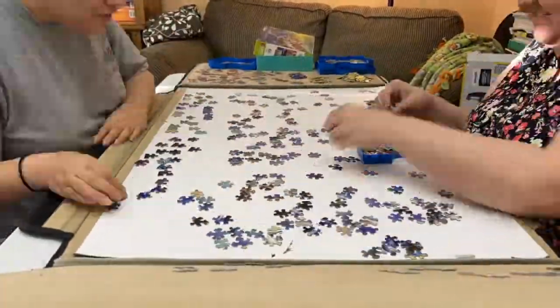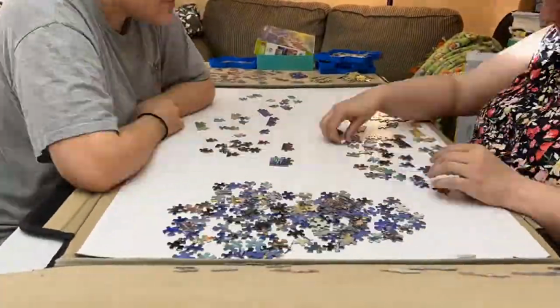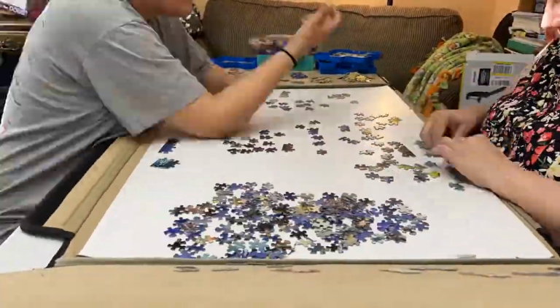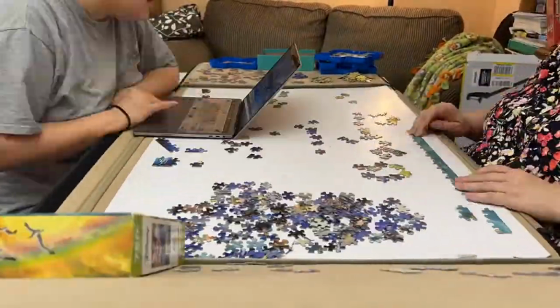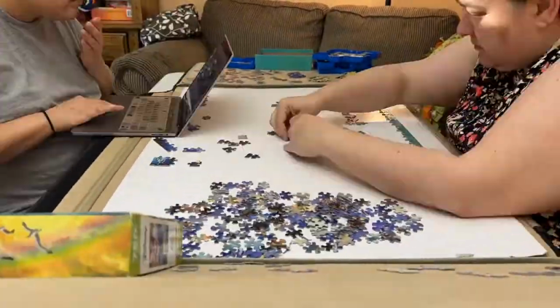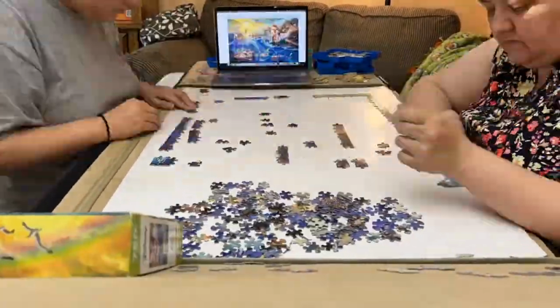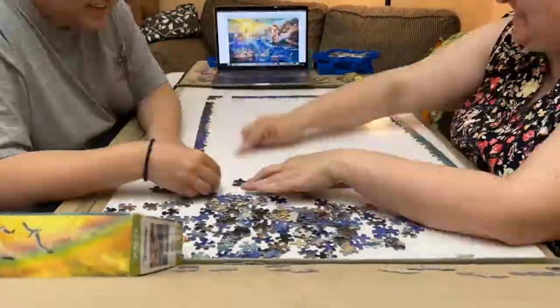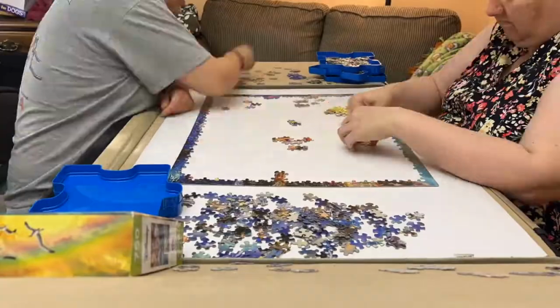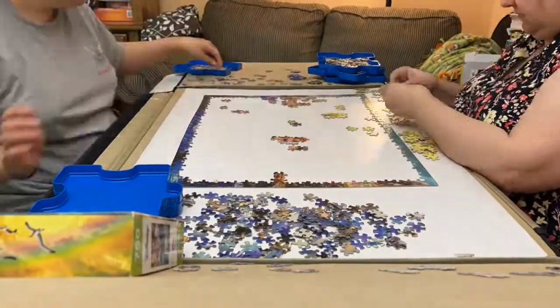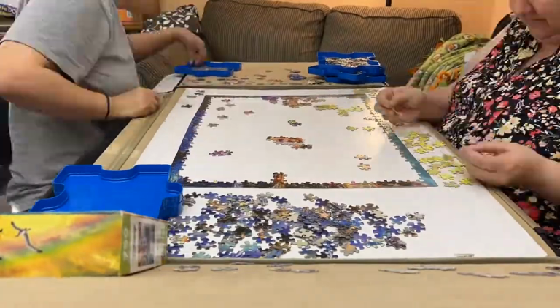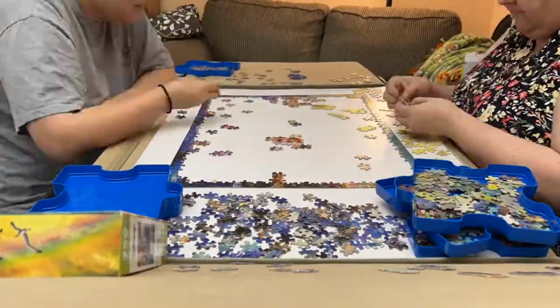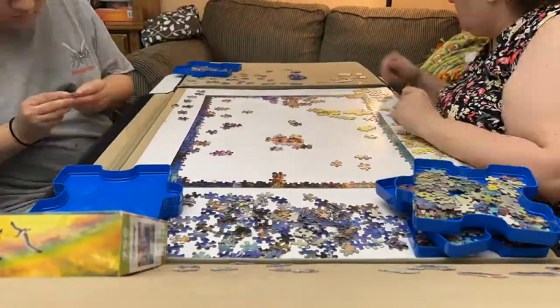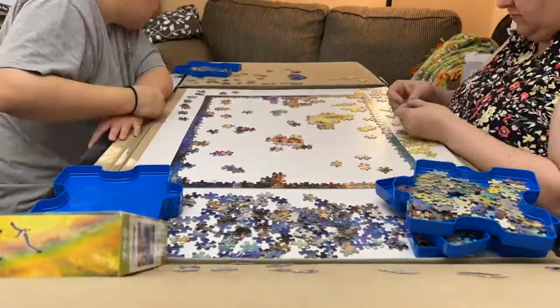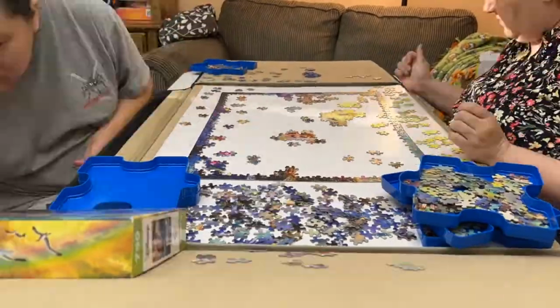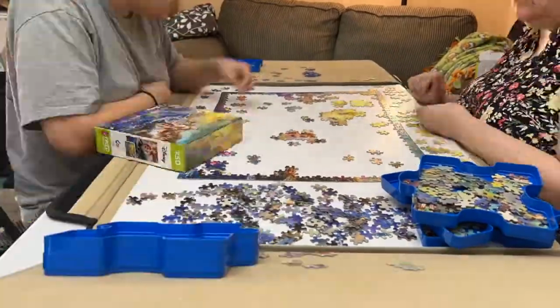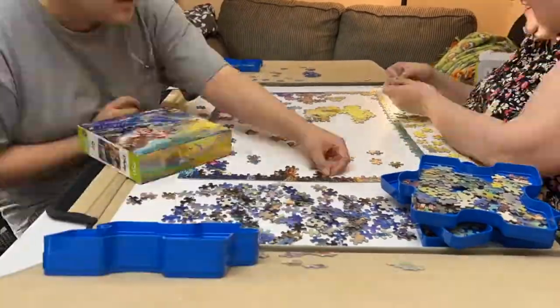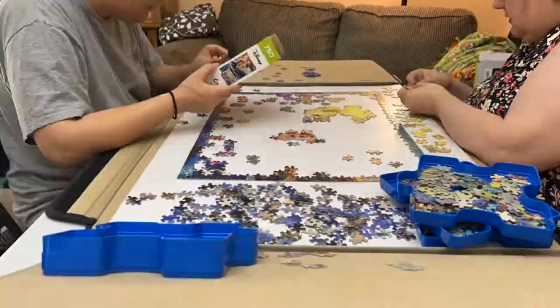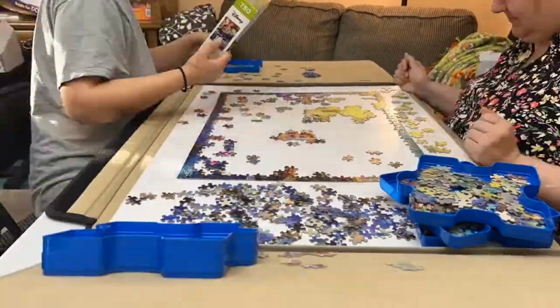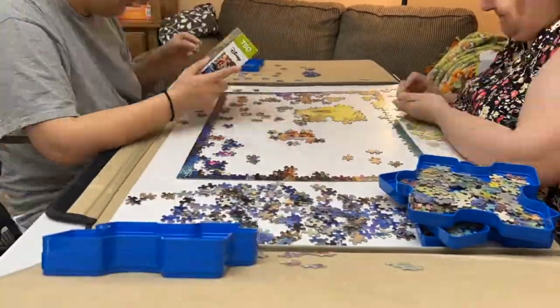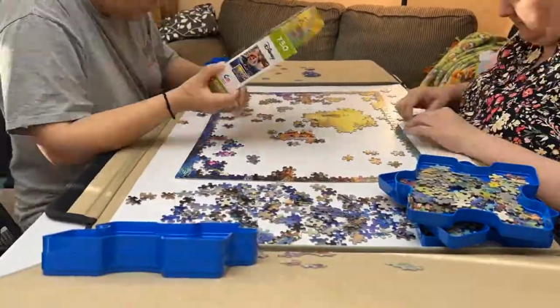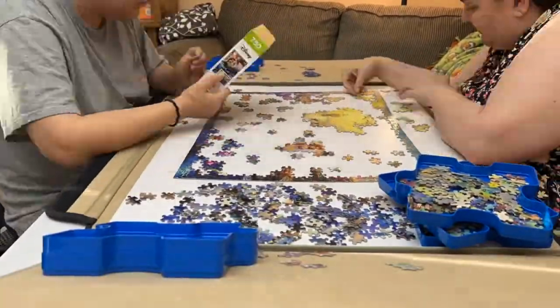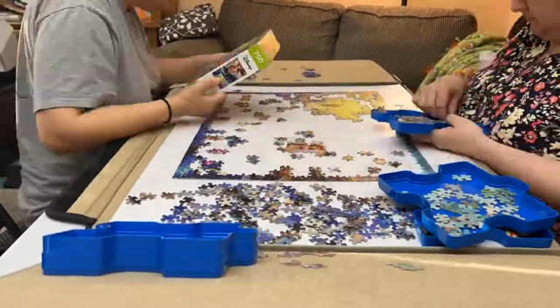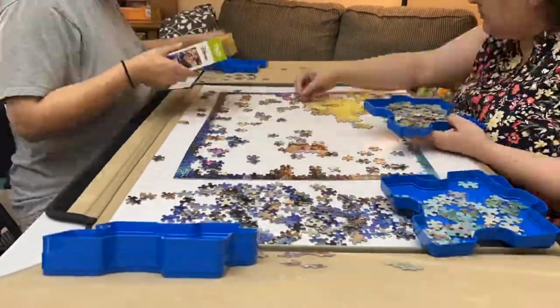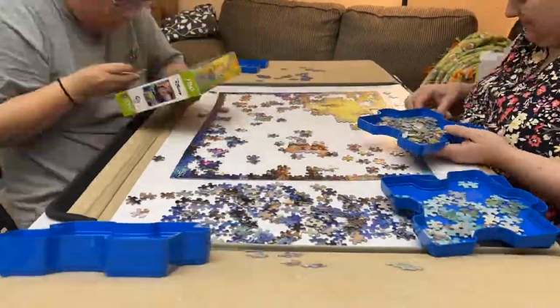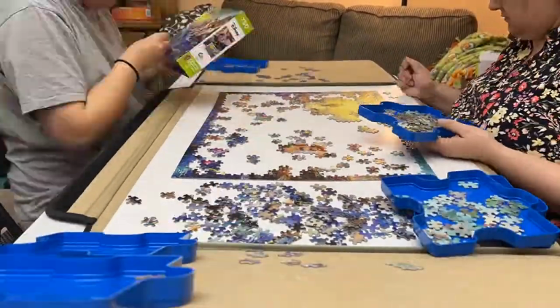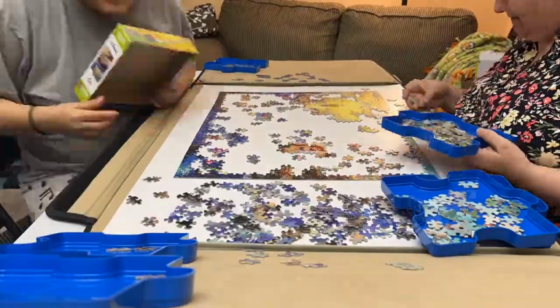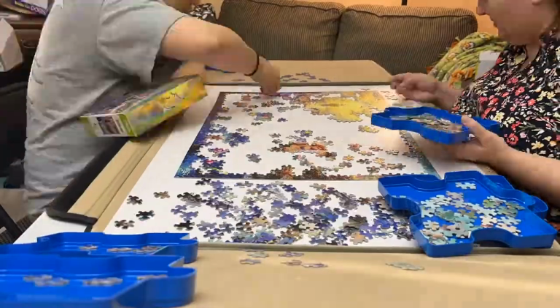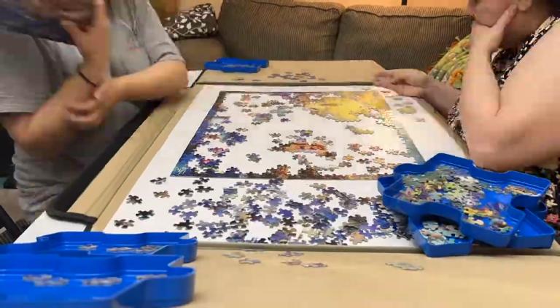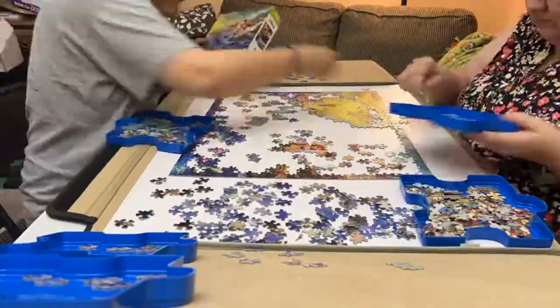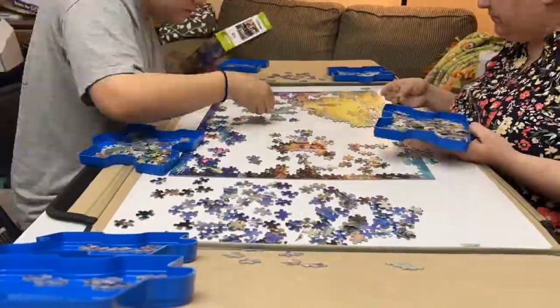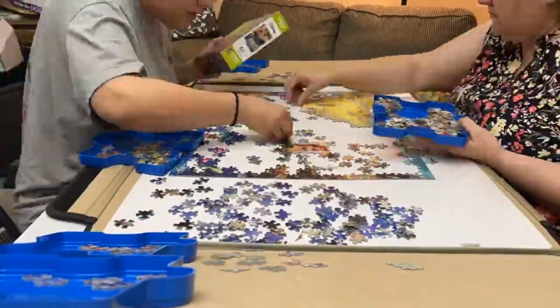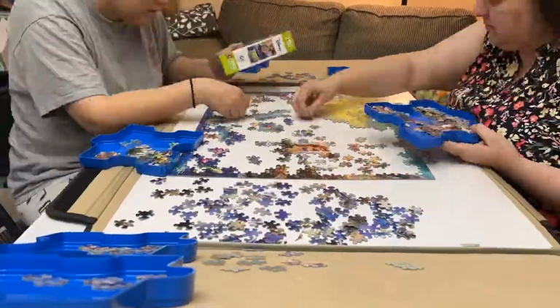We found this puzzle at the Puzzle Swap. It was Disney and I had to grab it. The front of the box didn't match the puzzle because it was cut off on the left side, and the back reference picture was very, very small.